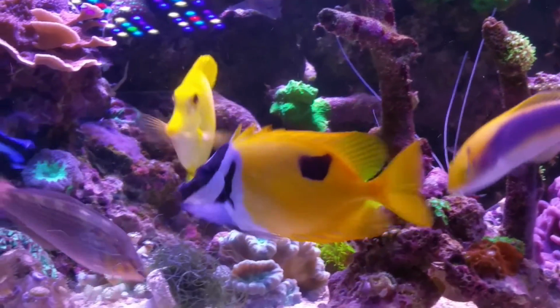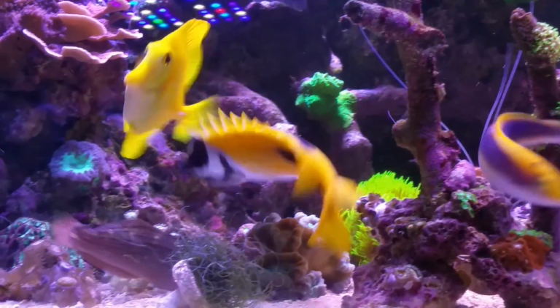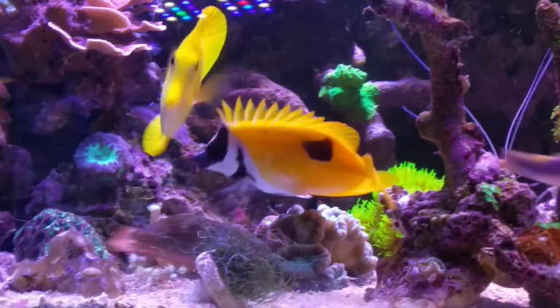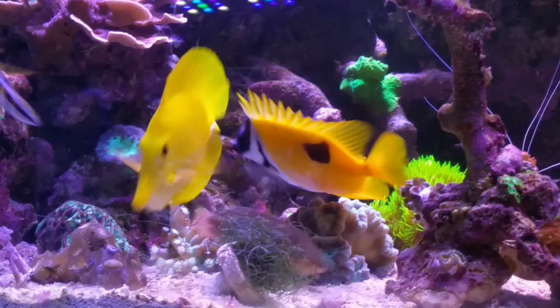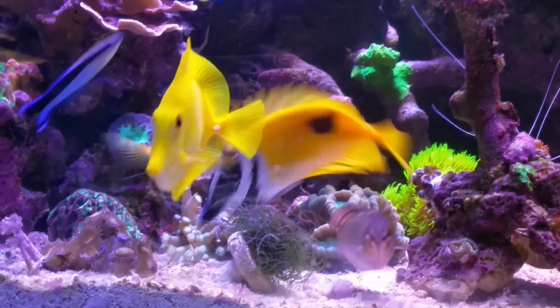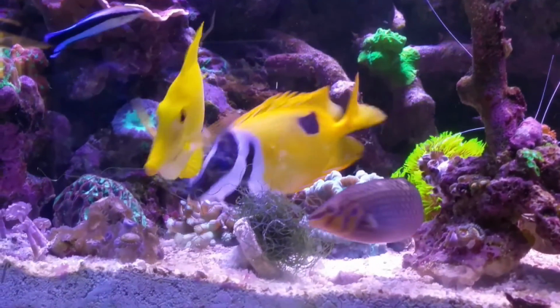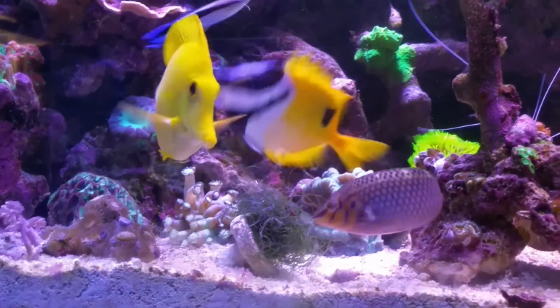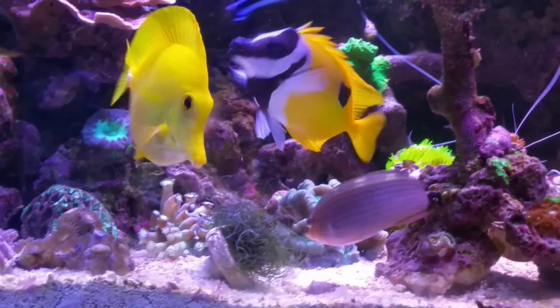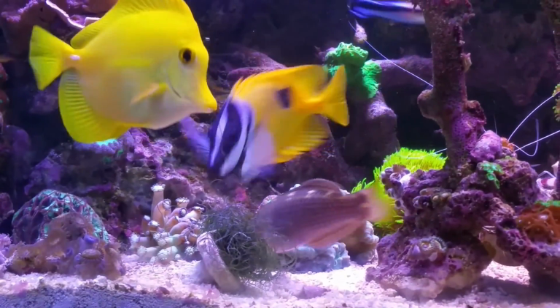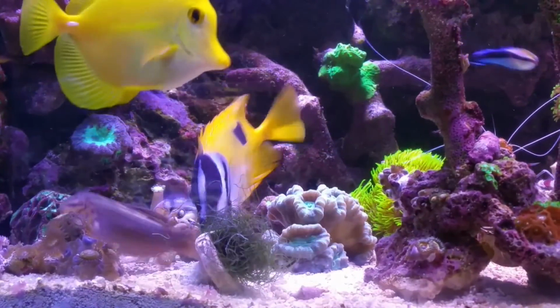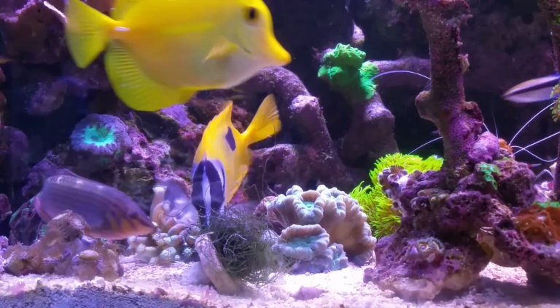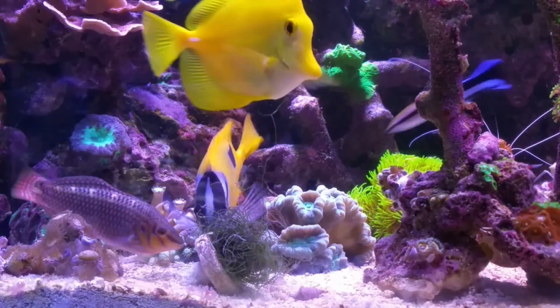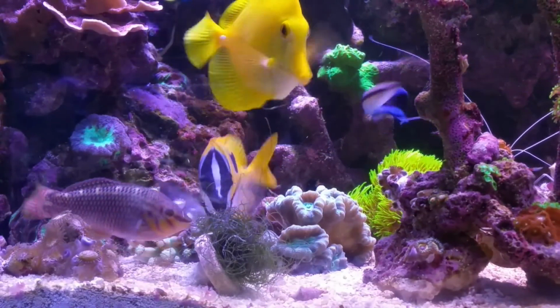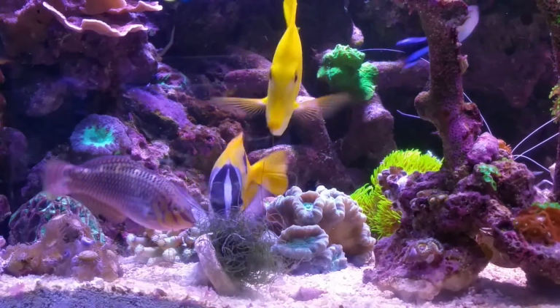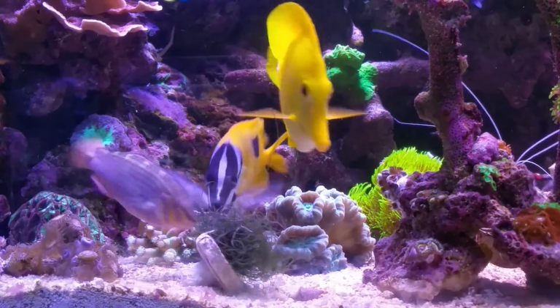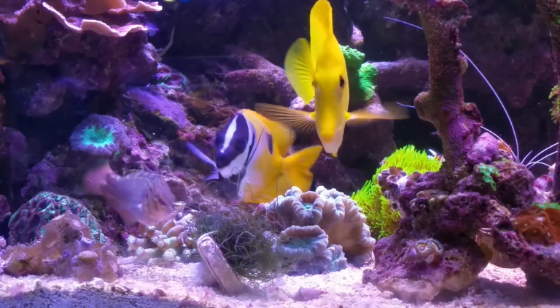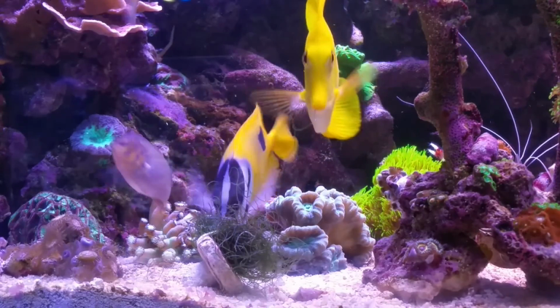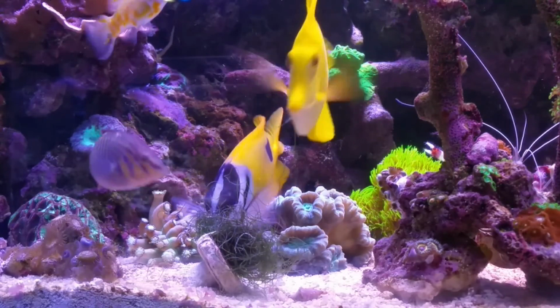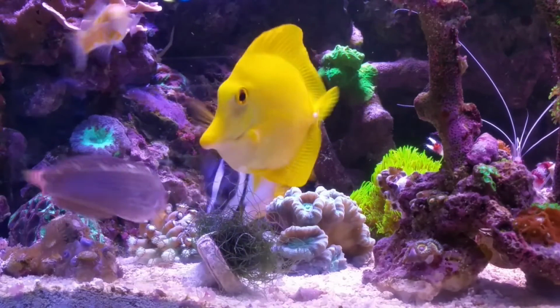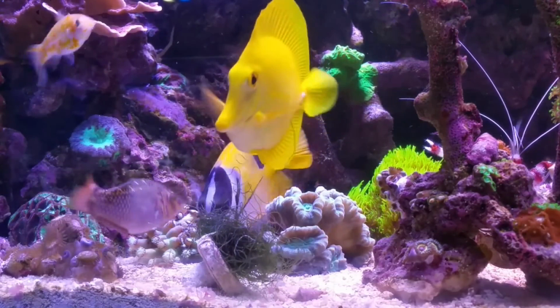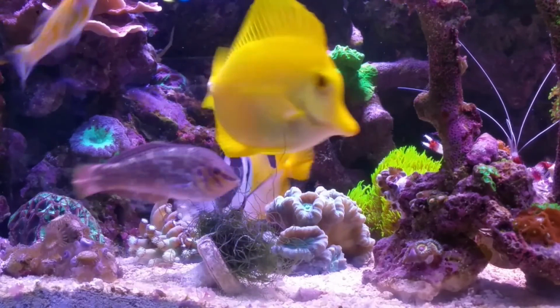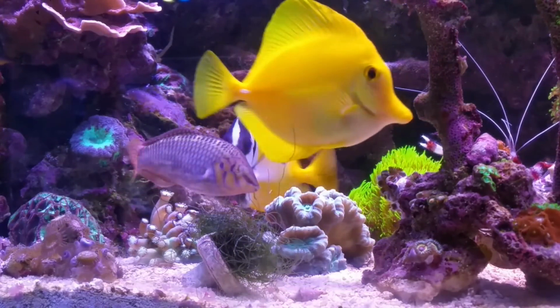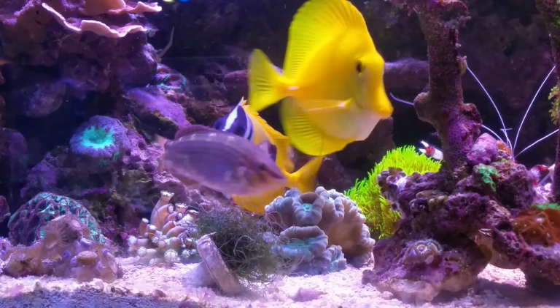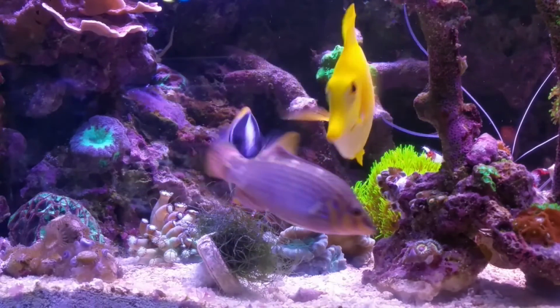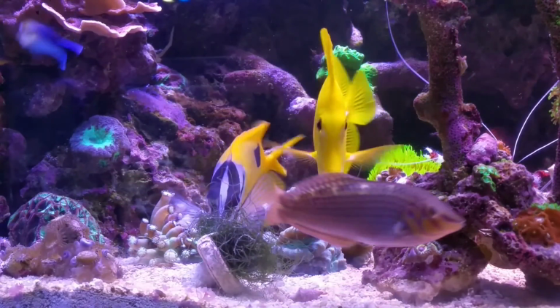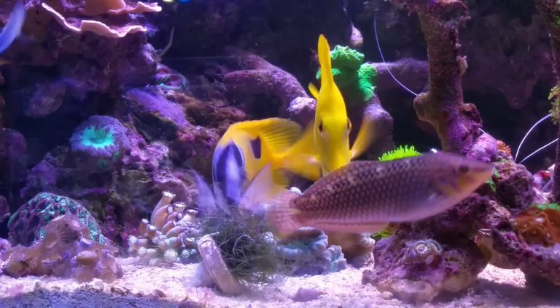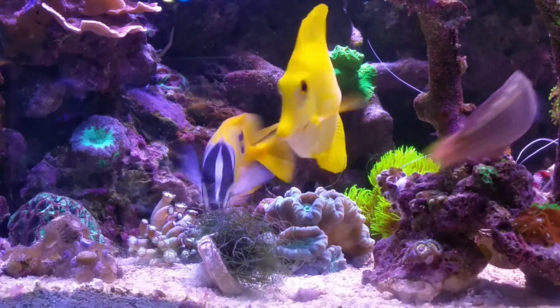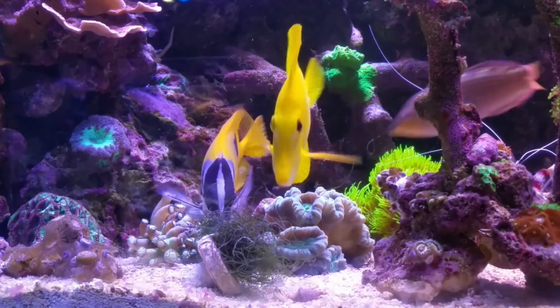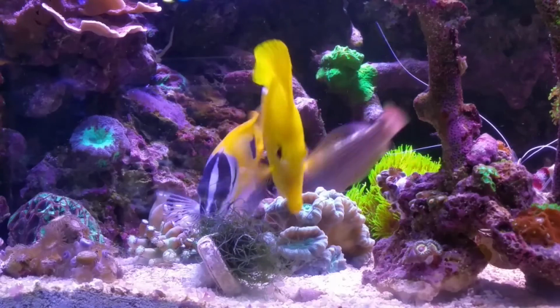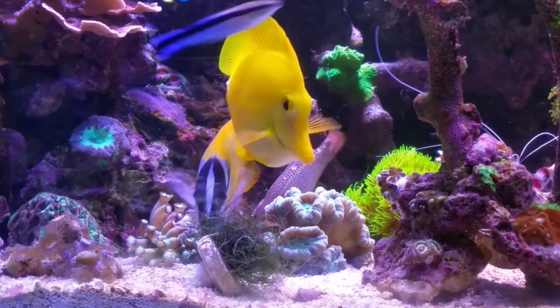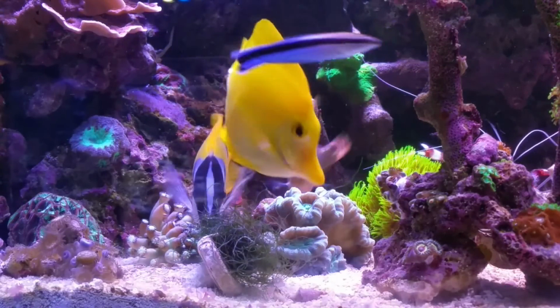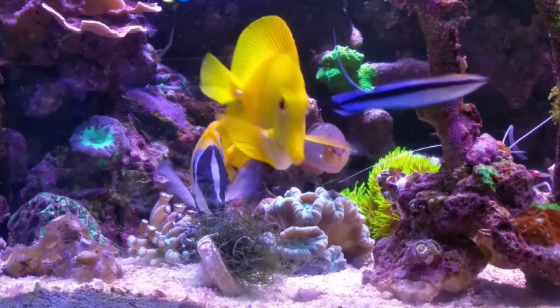I'll leave you with my foxface tearing up some chaeto that I sink in there every once in a while — he thinks it's his and he does not like the yellow tang to have any. Alright guys, thanks for watching and I'll check you on the next one!